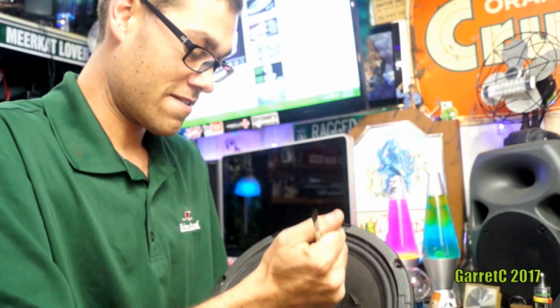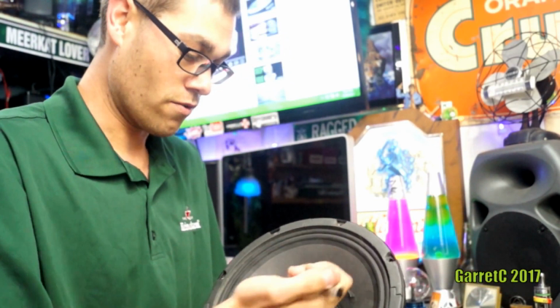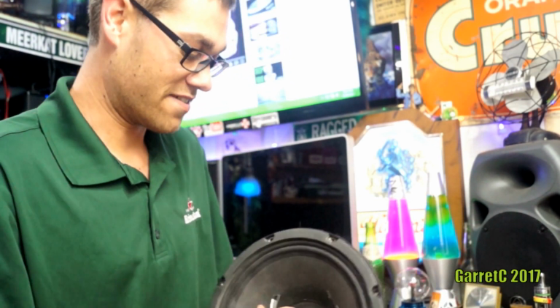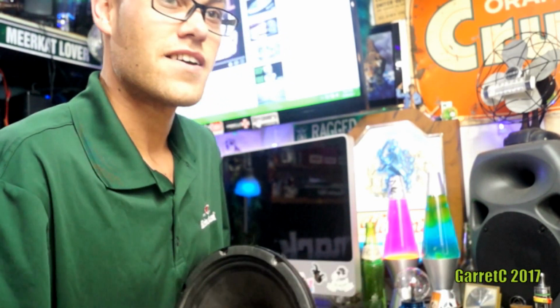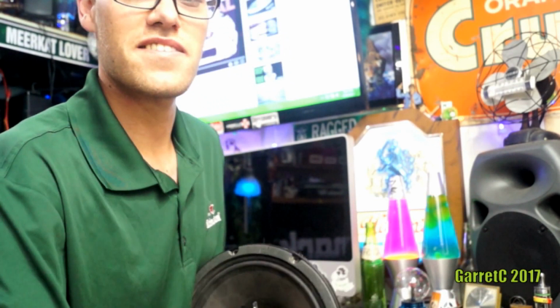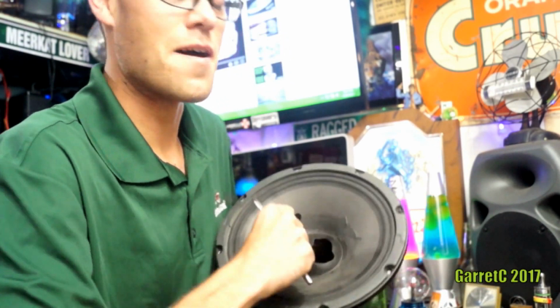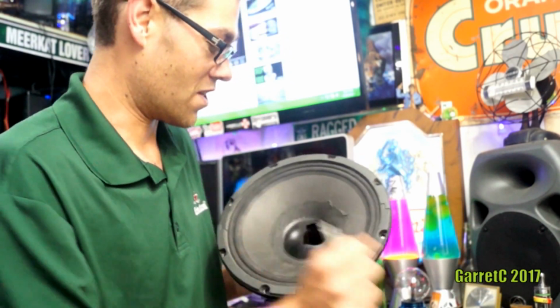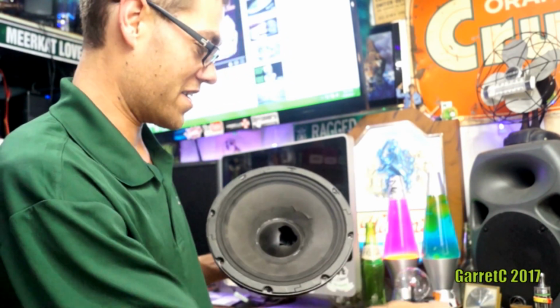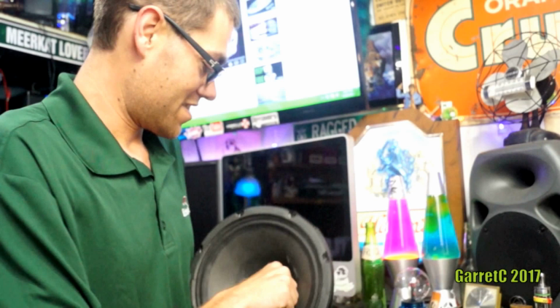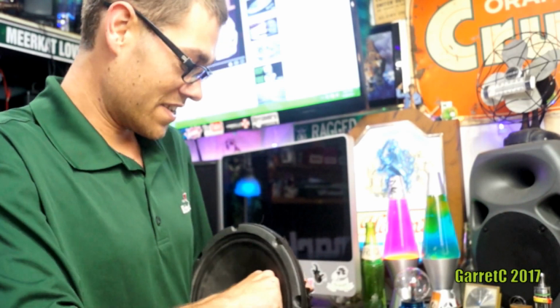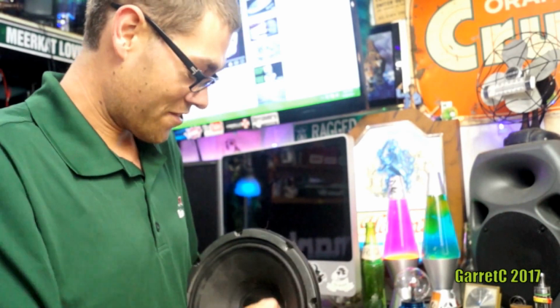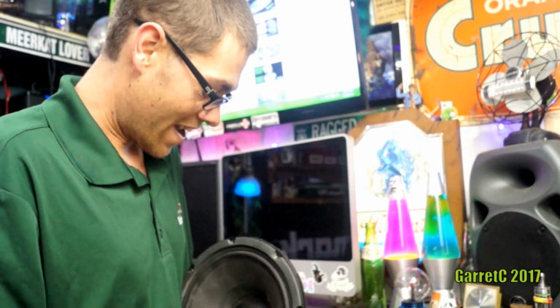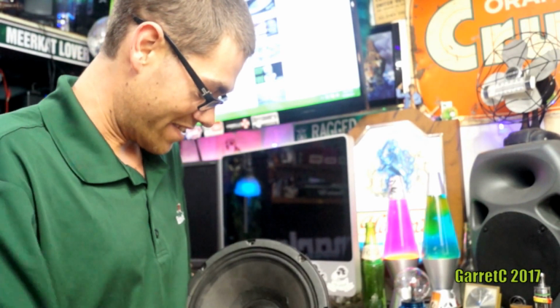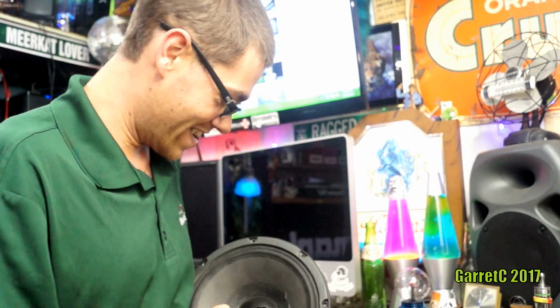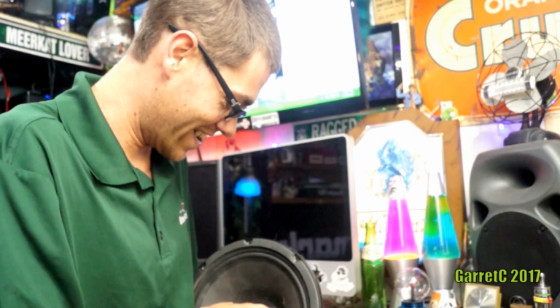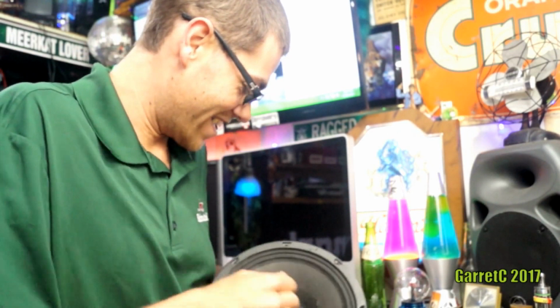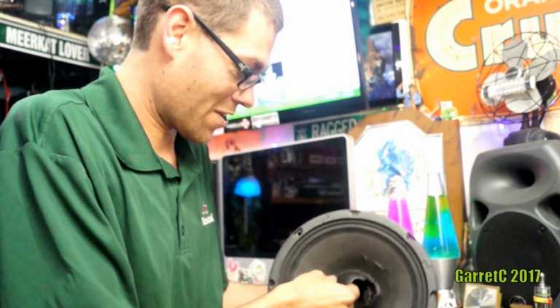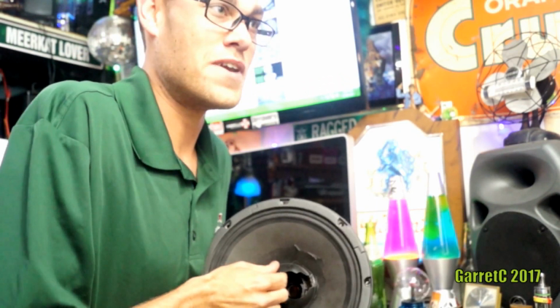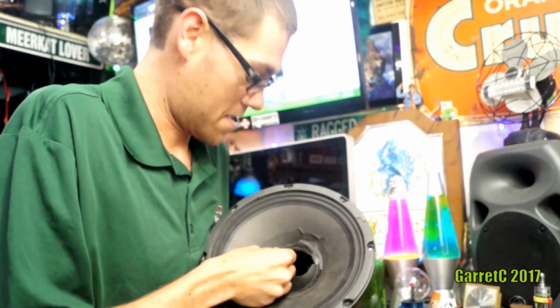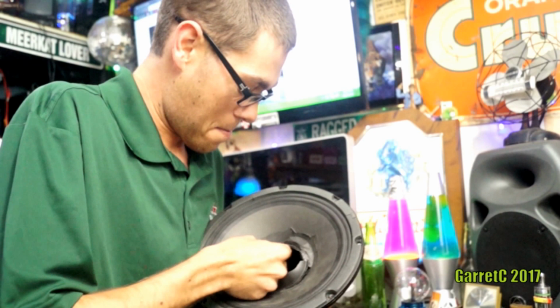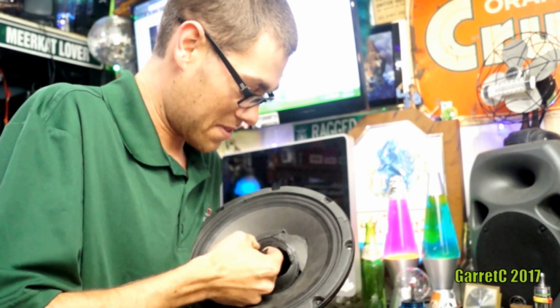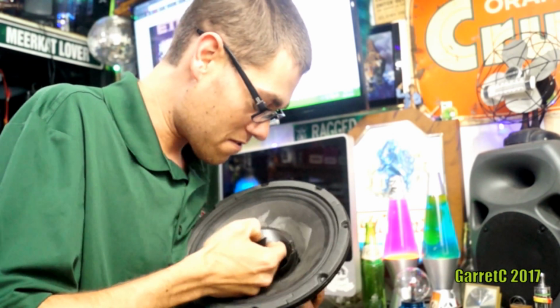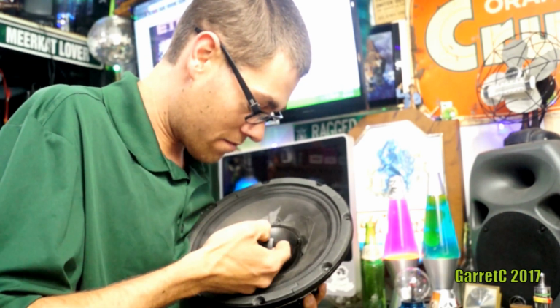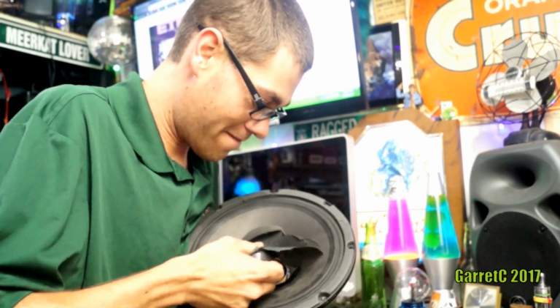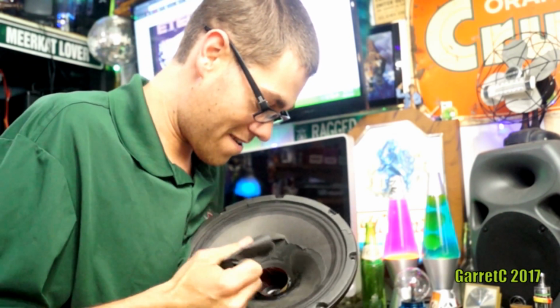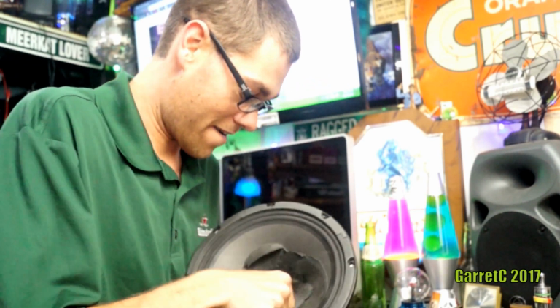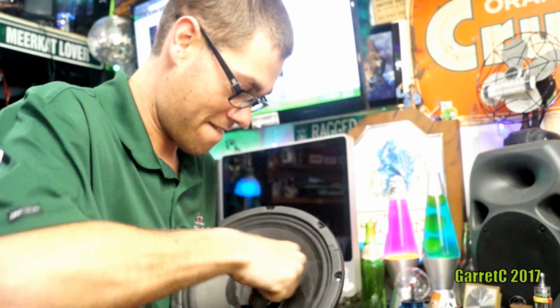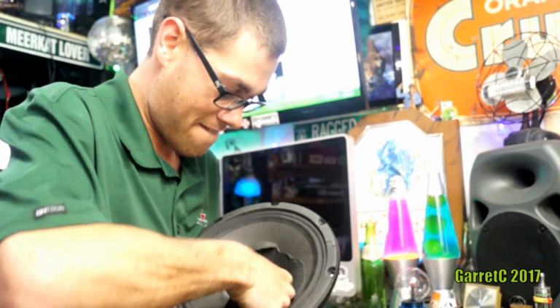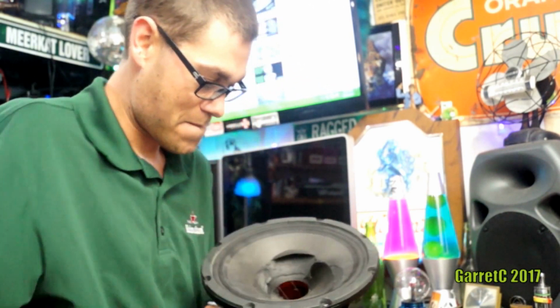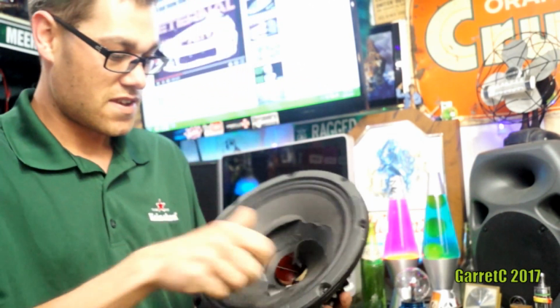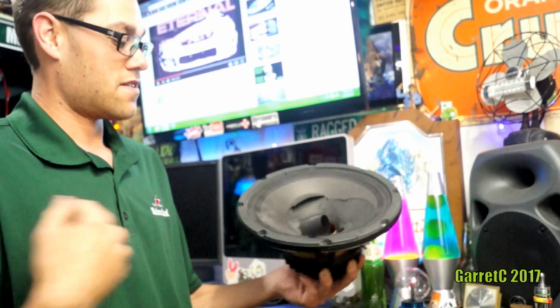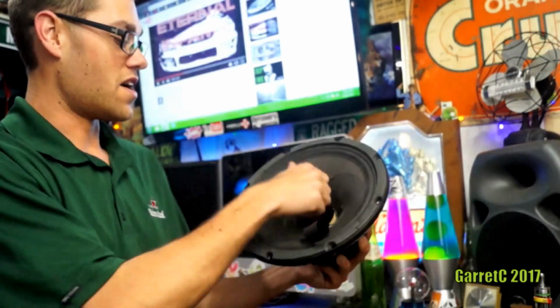Oh — this dust cap doesn't belong on here. We did that after I looked at it once. That's out of like a home speaker. I hope I didn't wreck it. Okay, there we are.